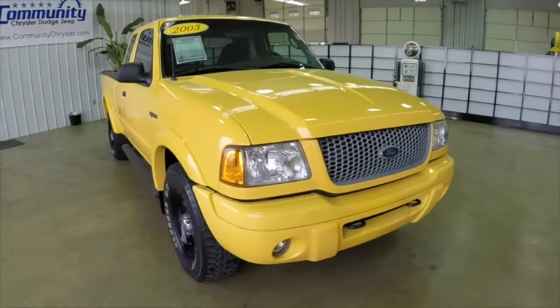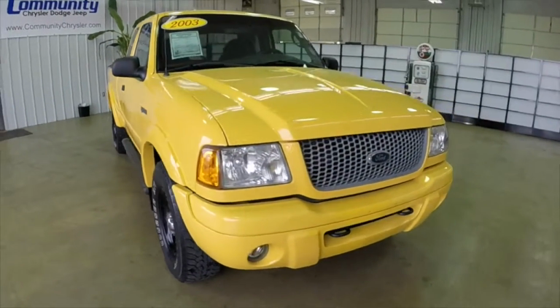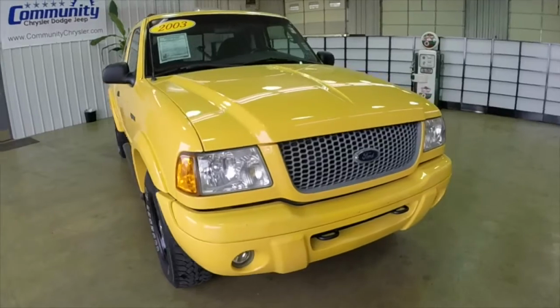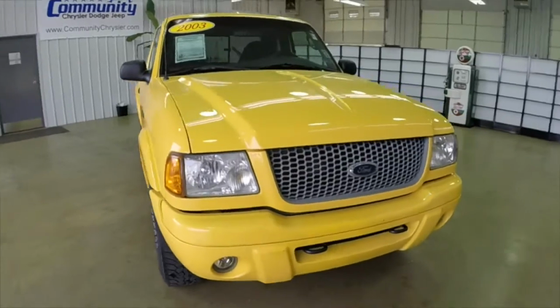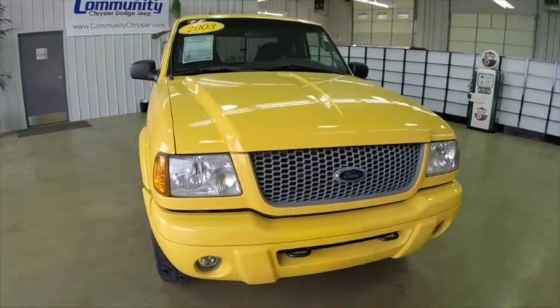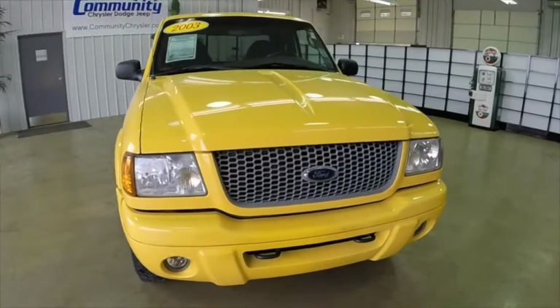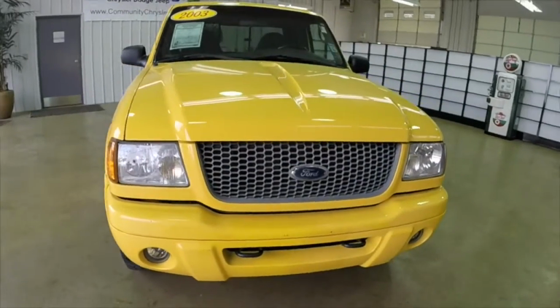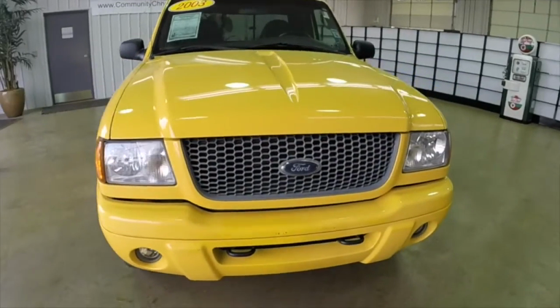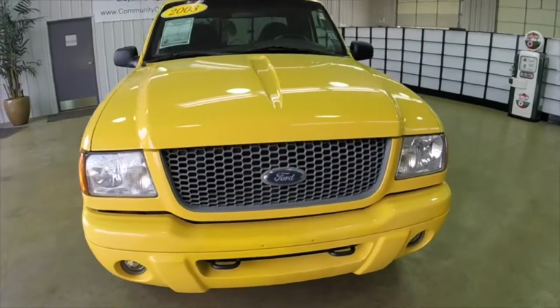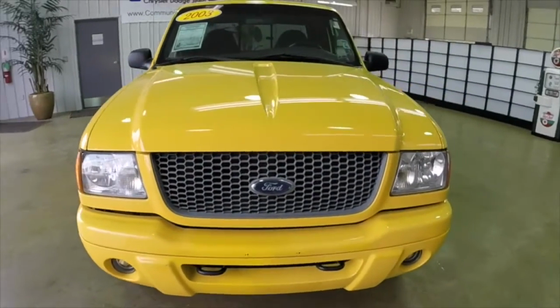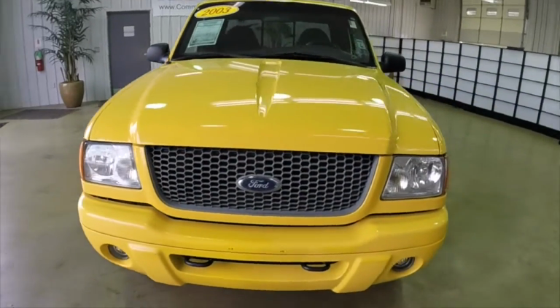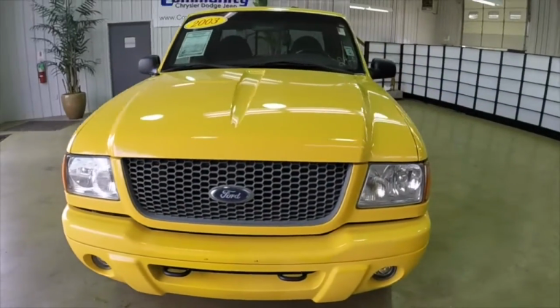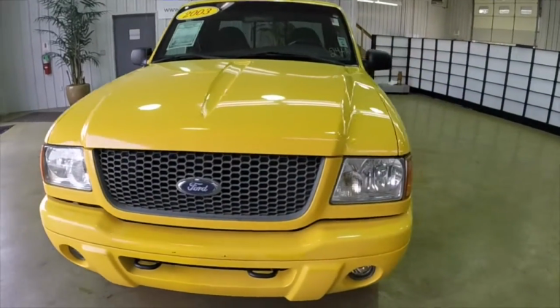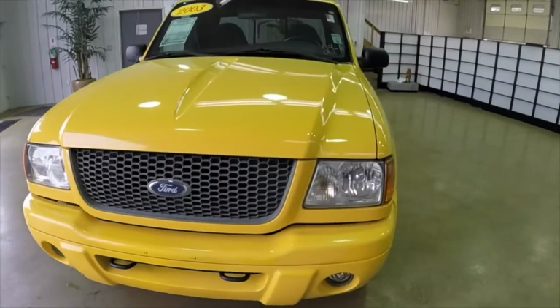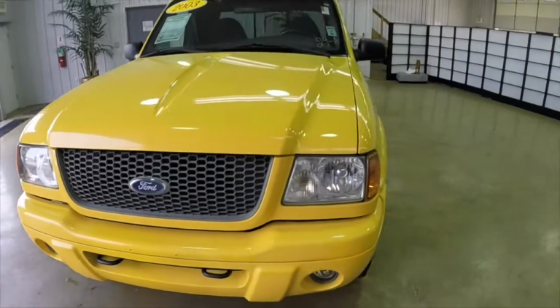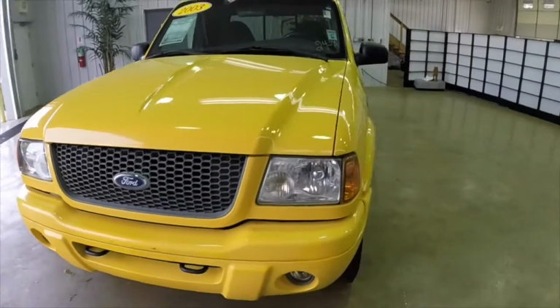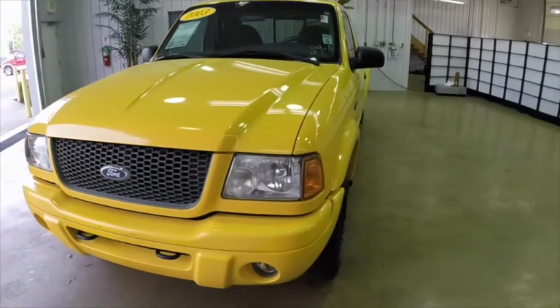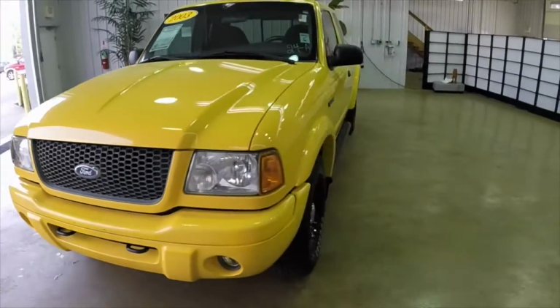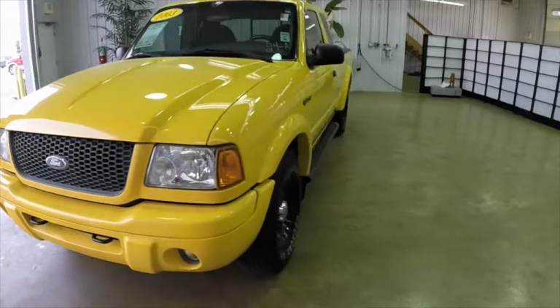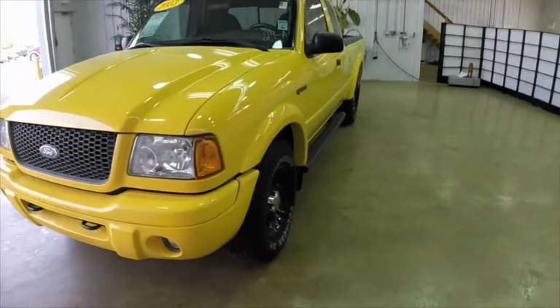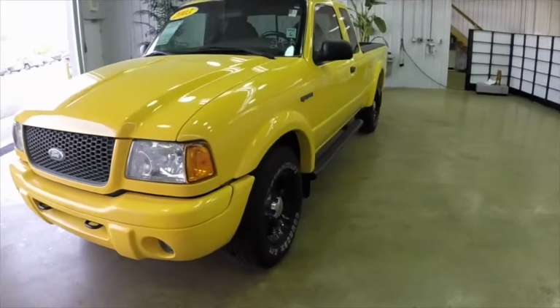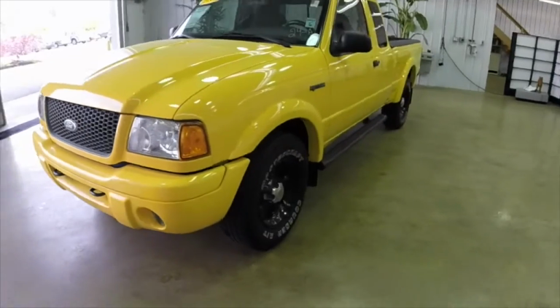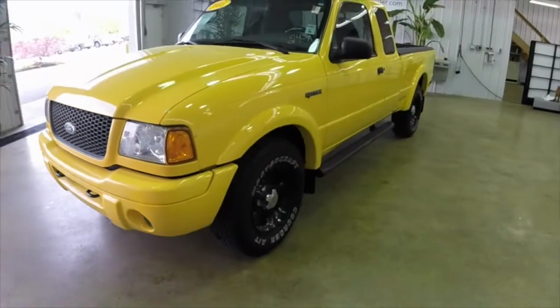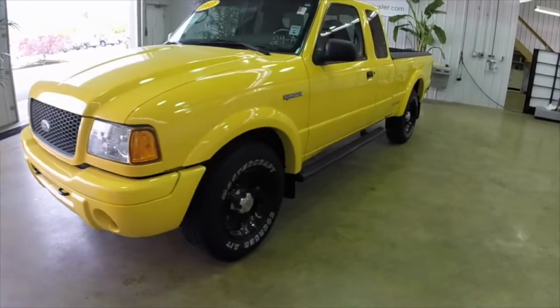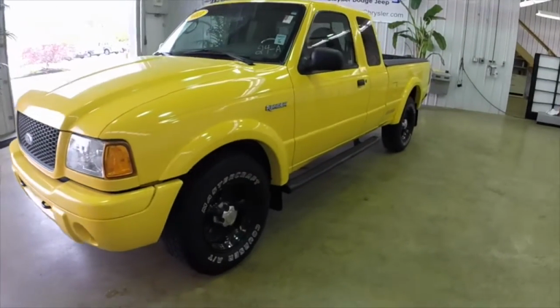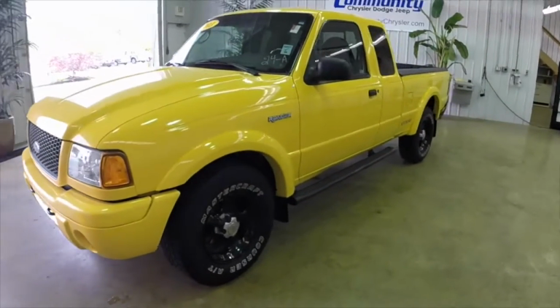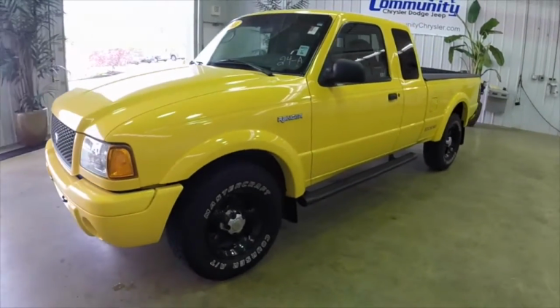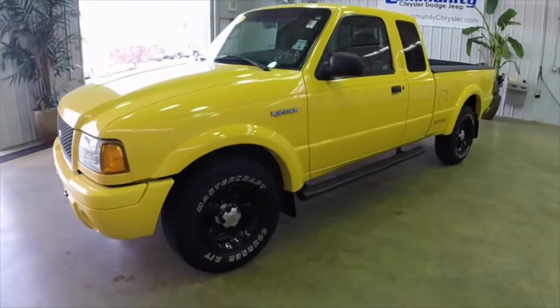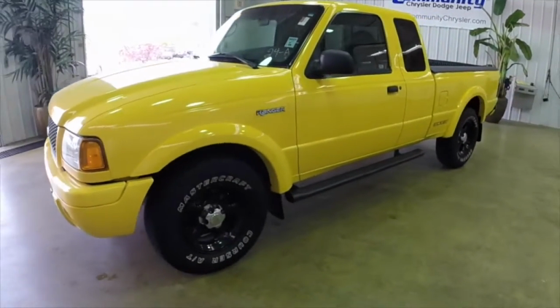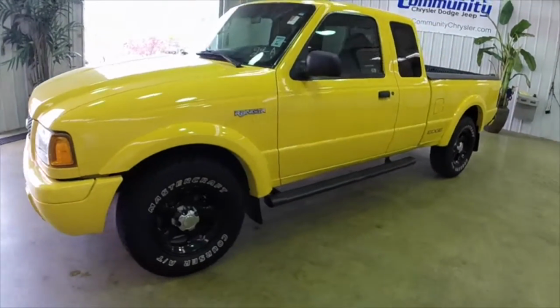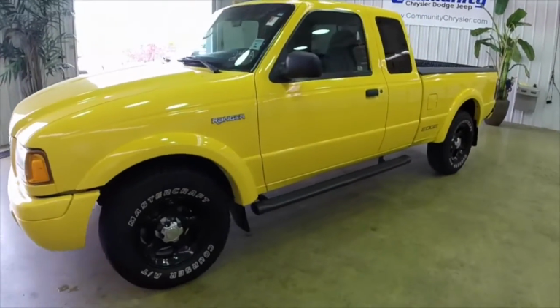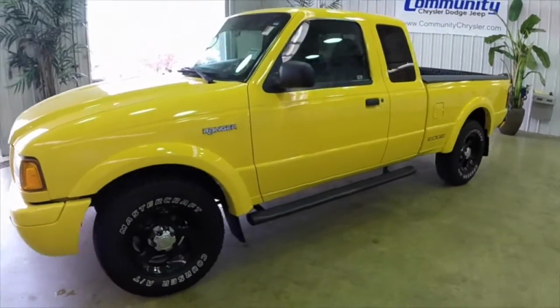Hello everyone, today let's take a quick look at this 2003 Ford Ranger Edge. This will be a quick look to give you a little more information and a little more detail.